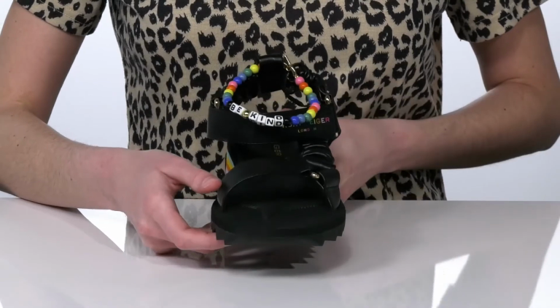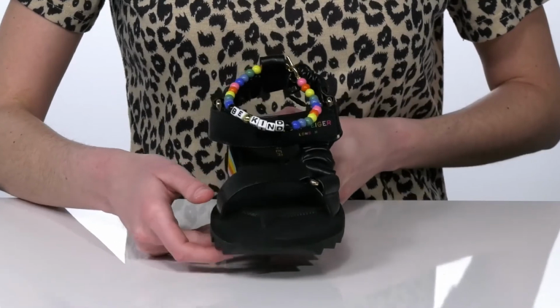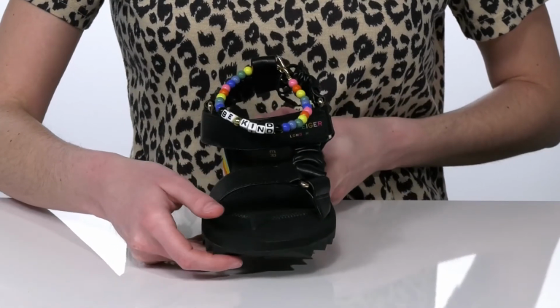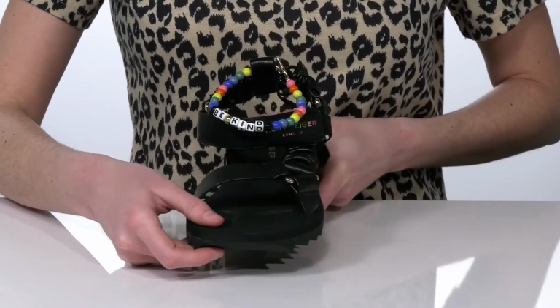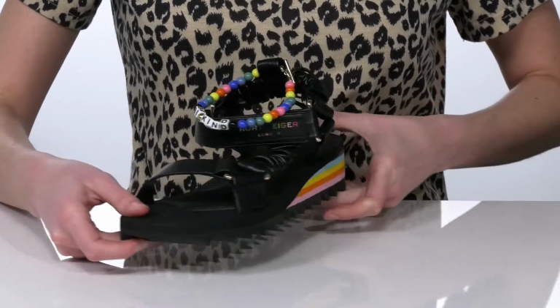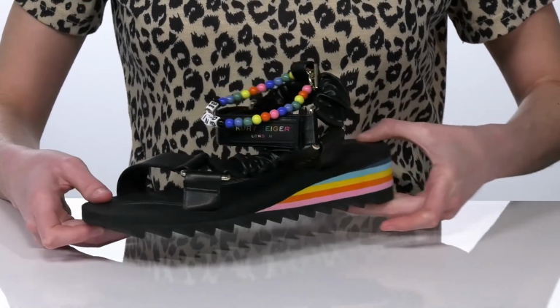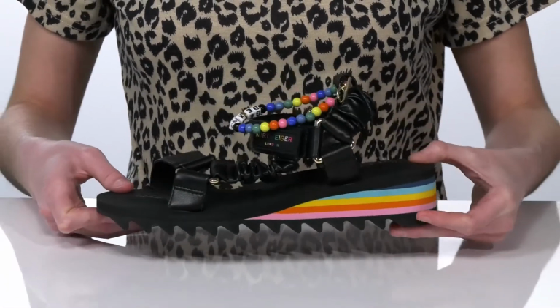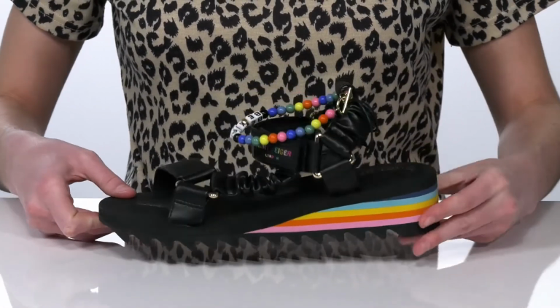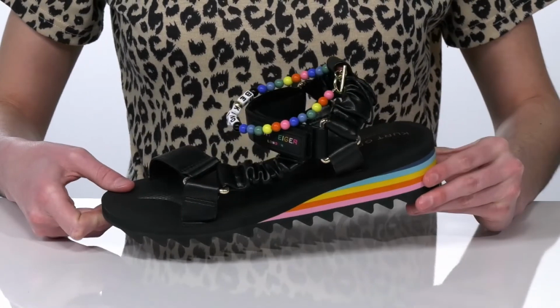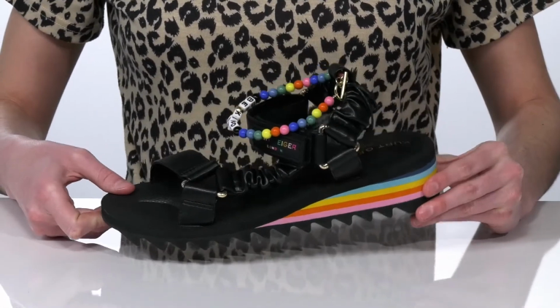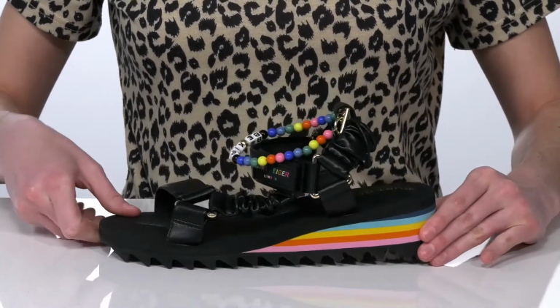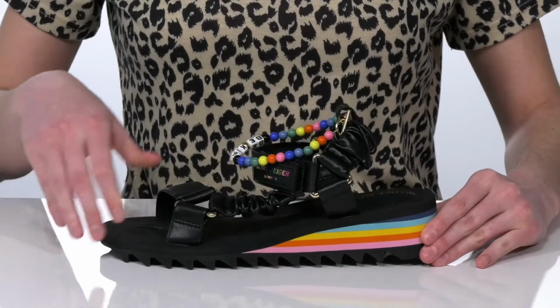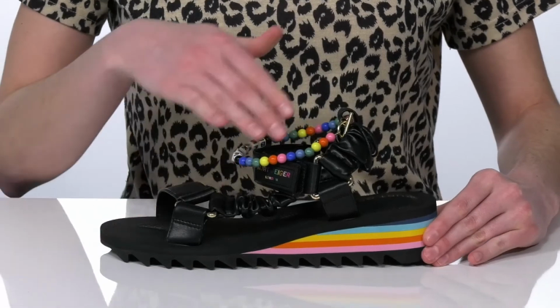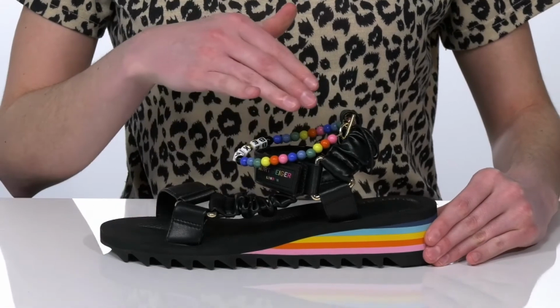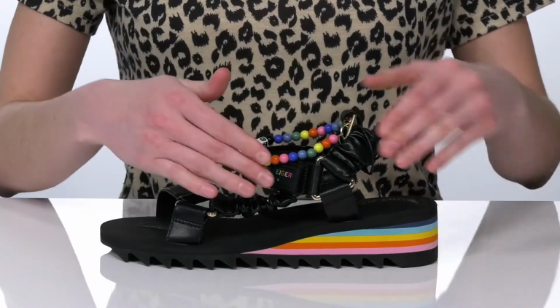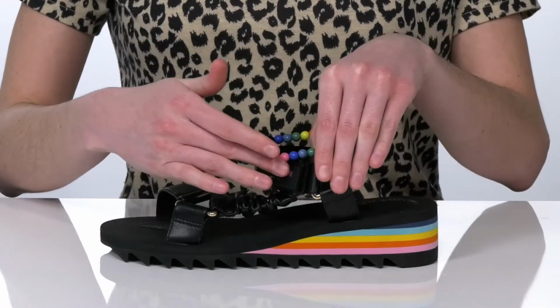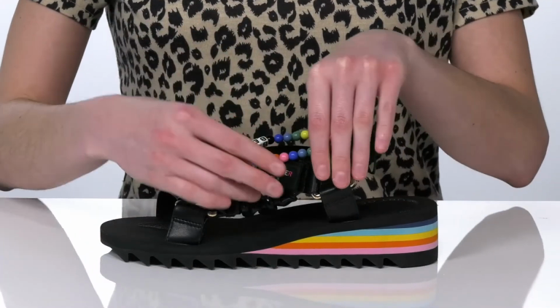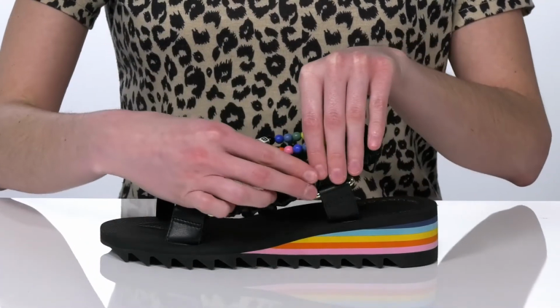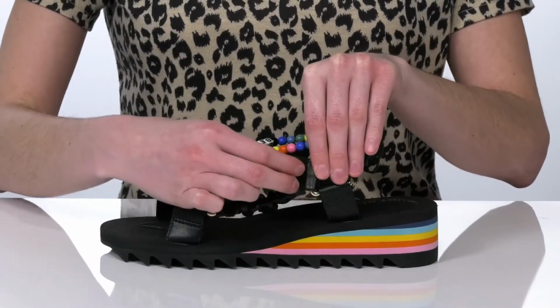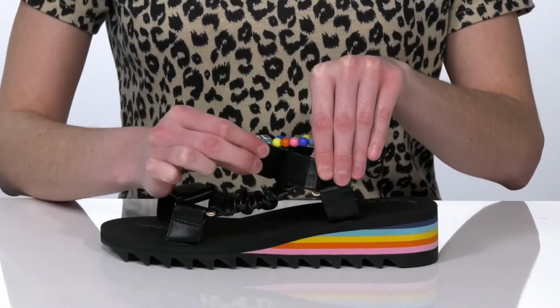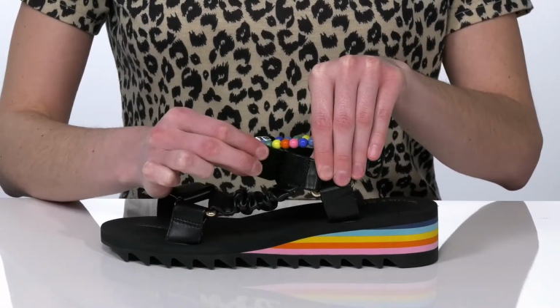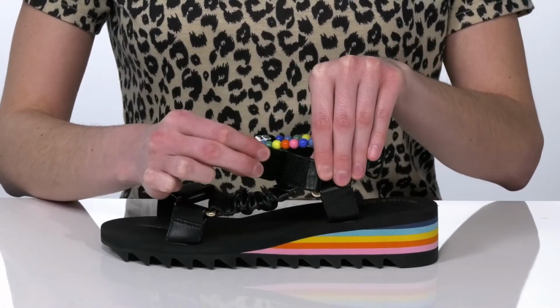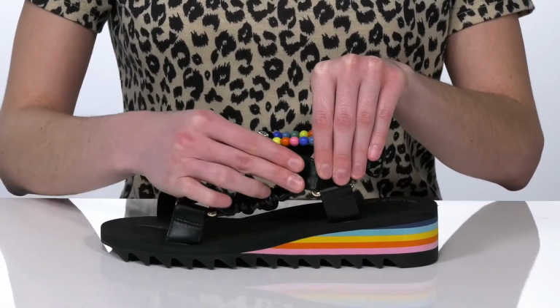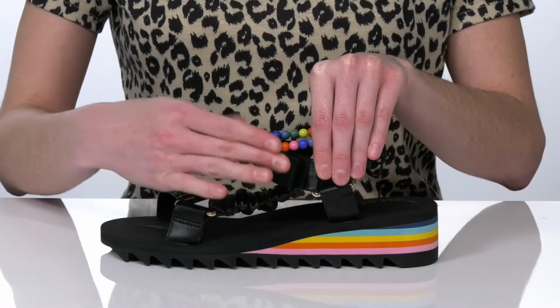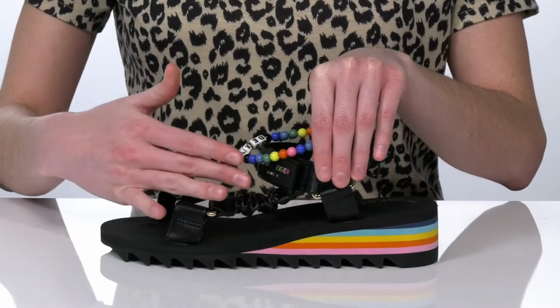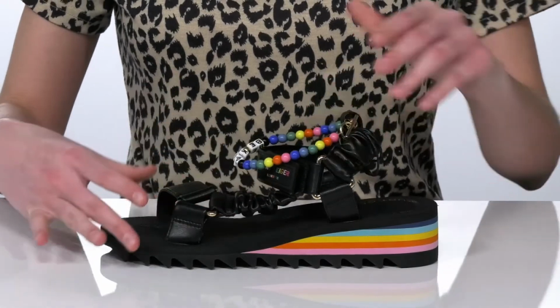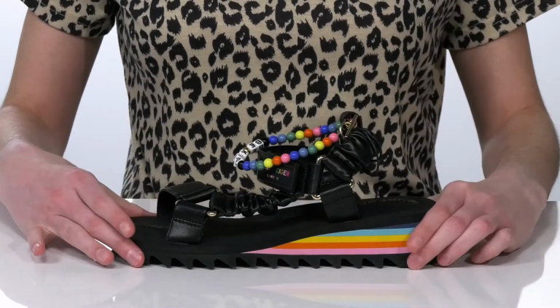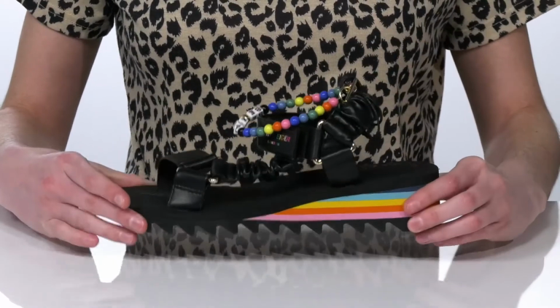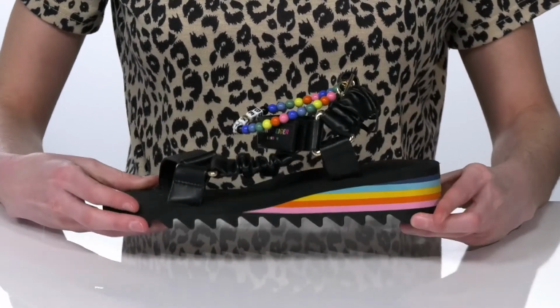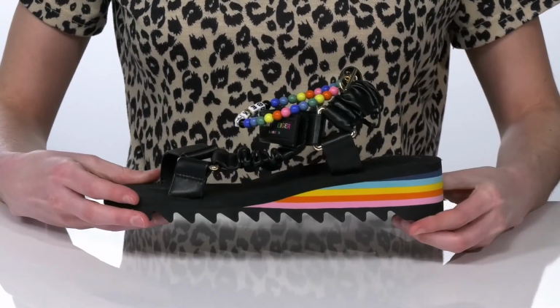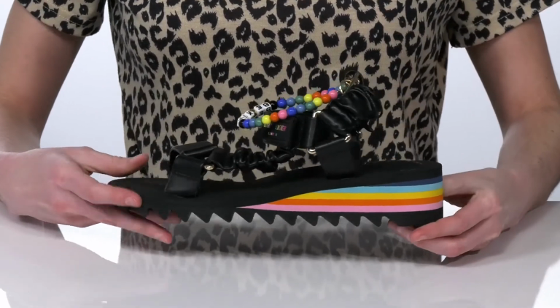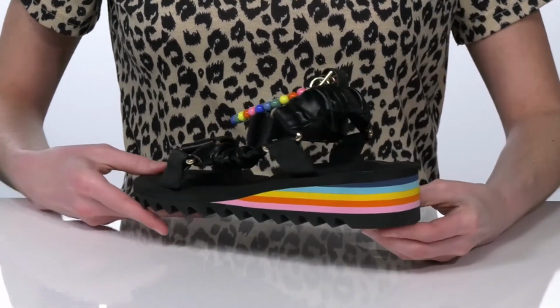This style has a strappy faux leather upper with an adjustable hook and loop closure at the ankle, so you can customize these to your best fit.